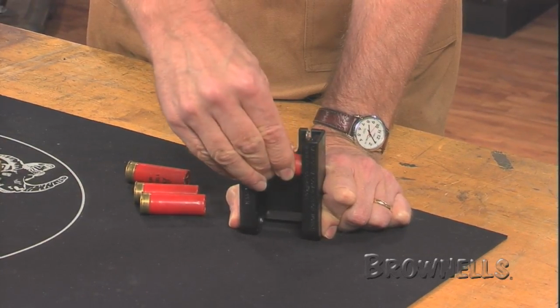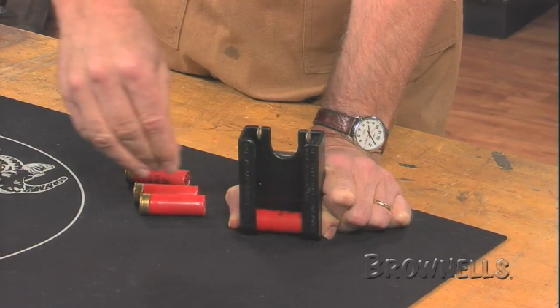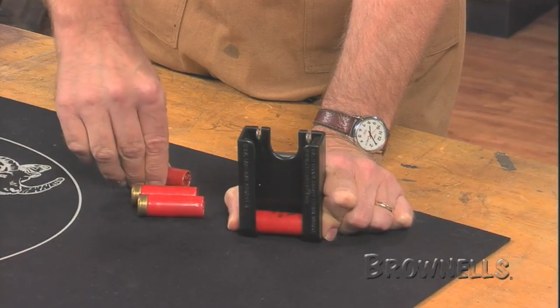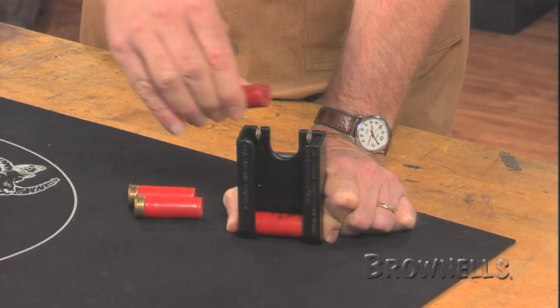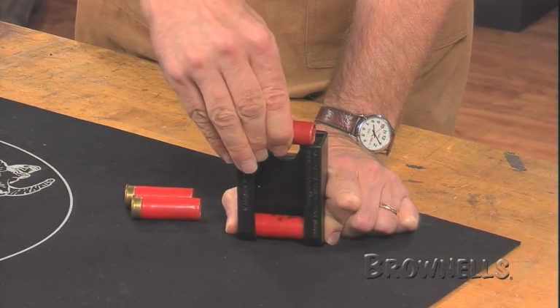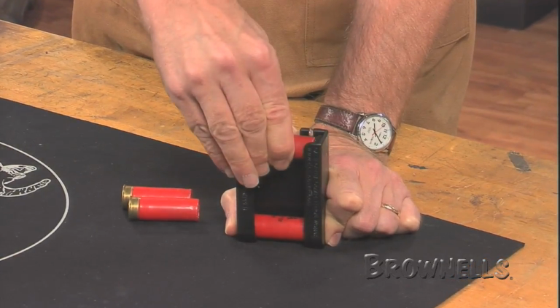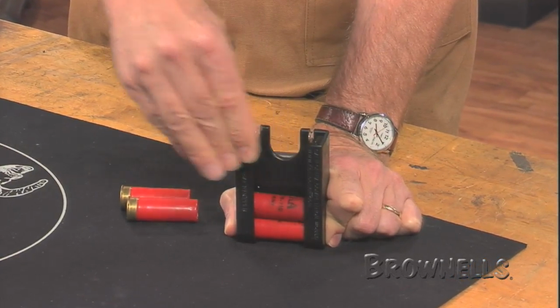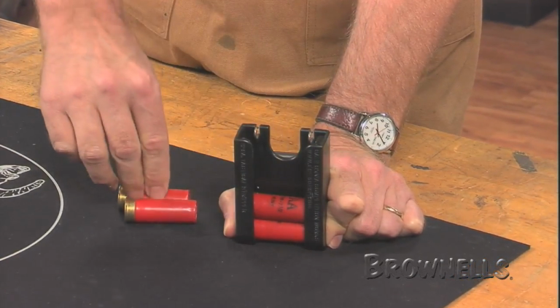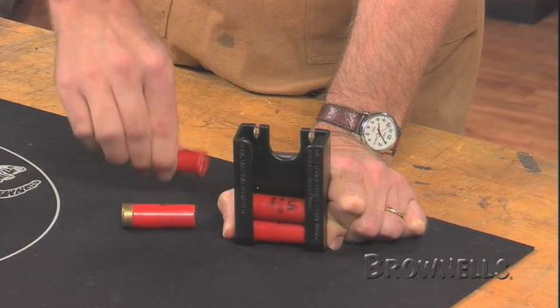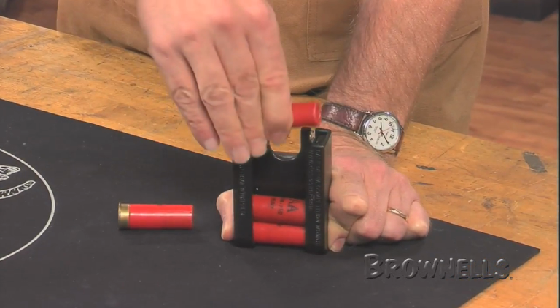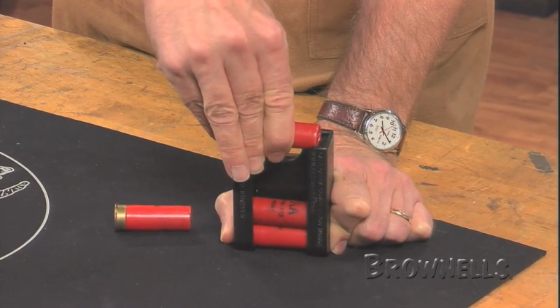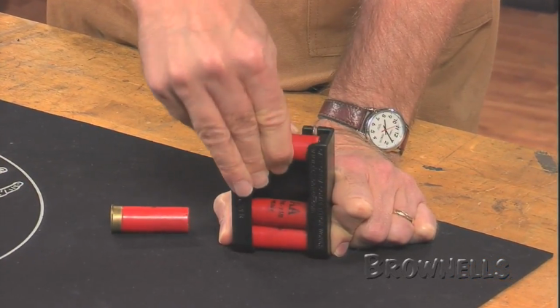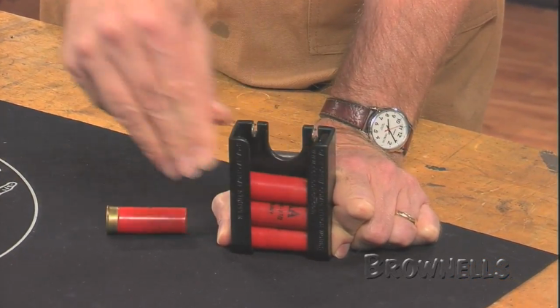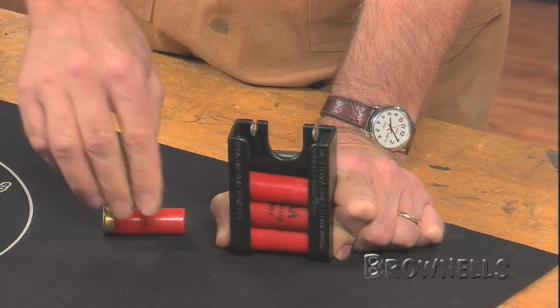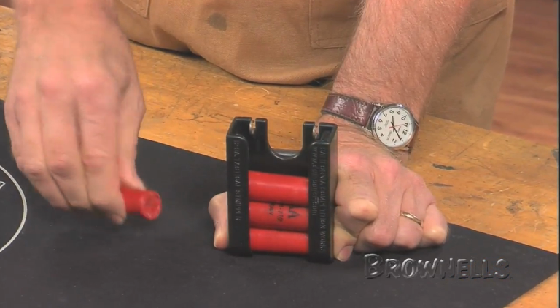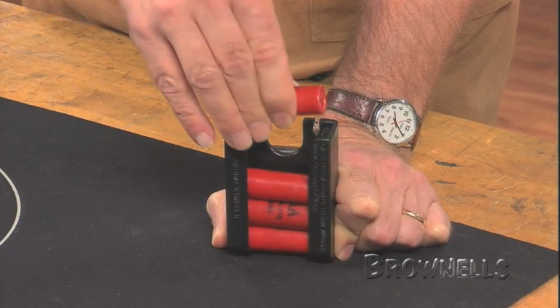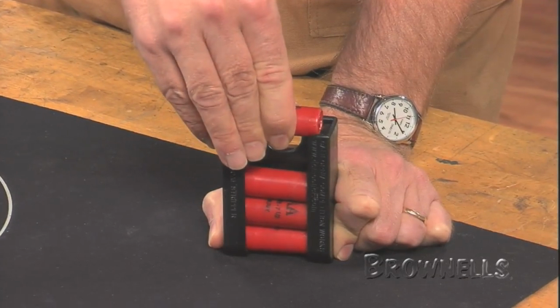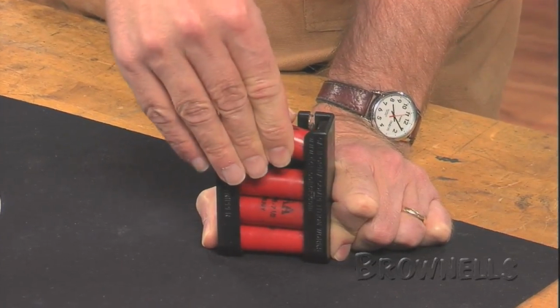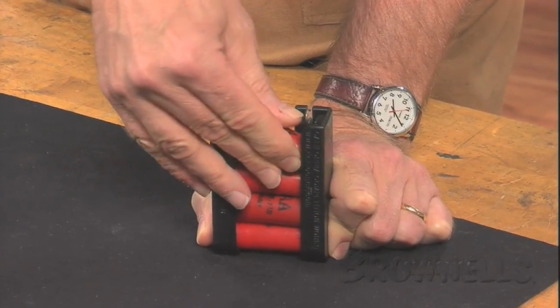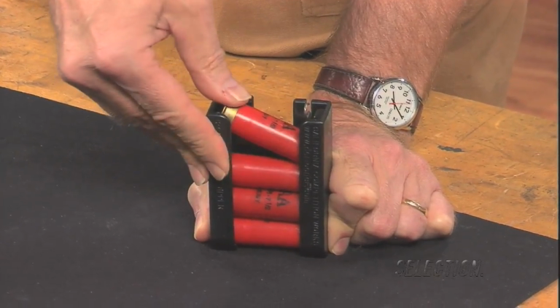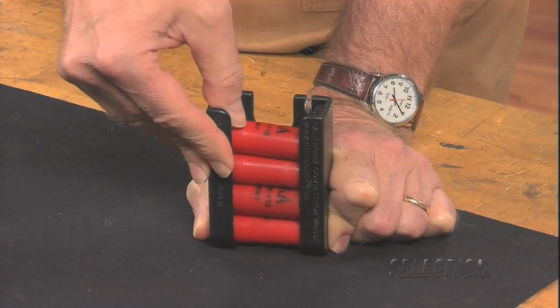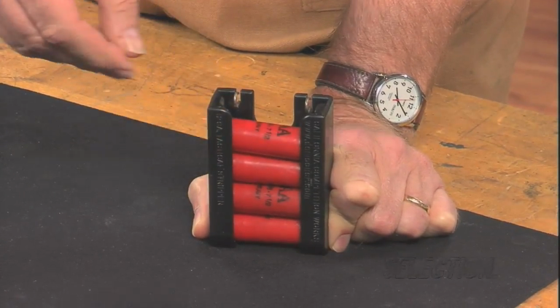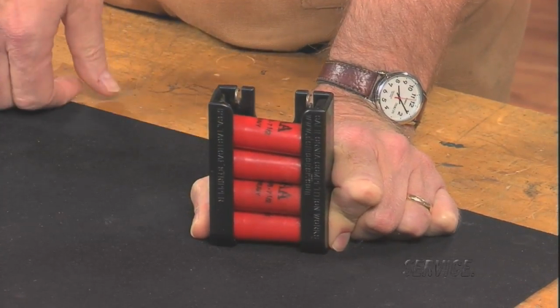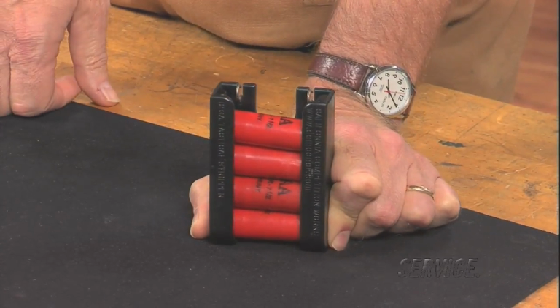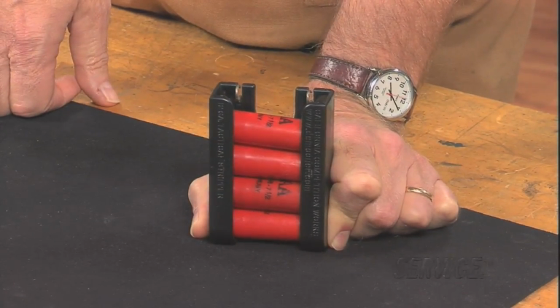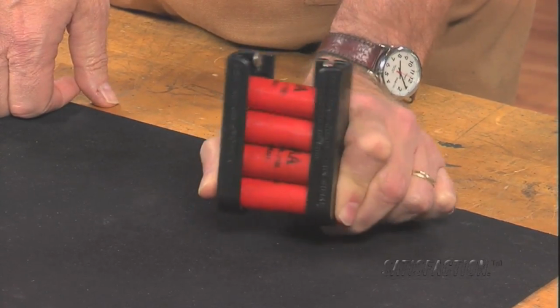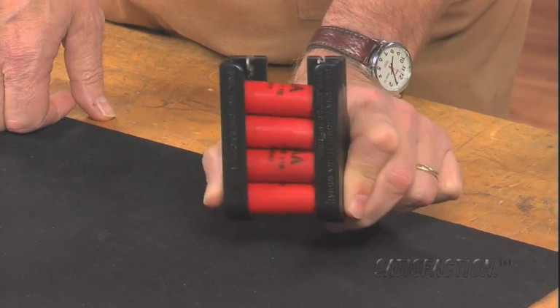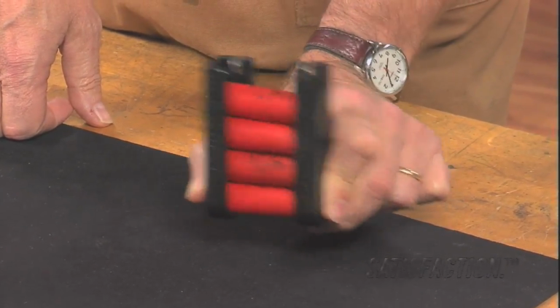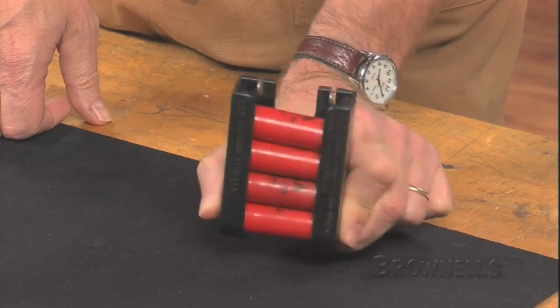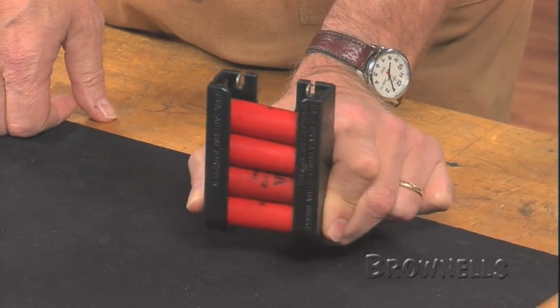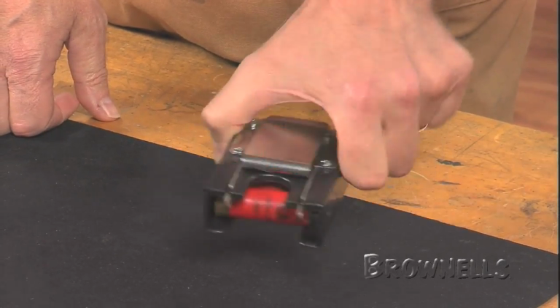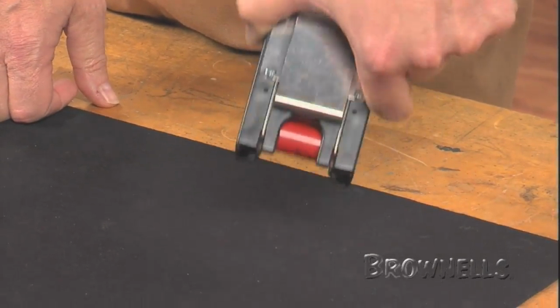The six-round stripper is five and a half inches tall. The four-round stripper is four inches tall. Both are 2.6 inches wide and fit belts up to two and a quarter inches wide. It stands off the belt about one and a quarter inches.